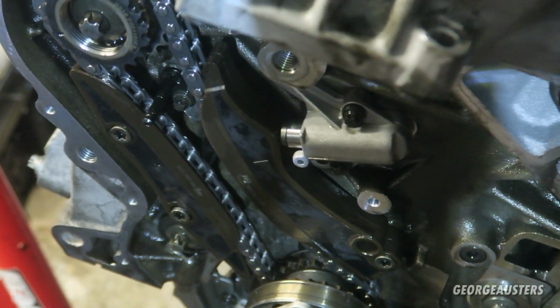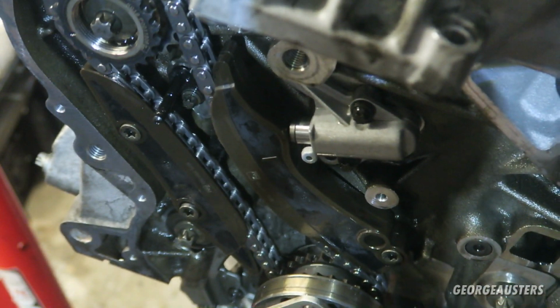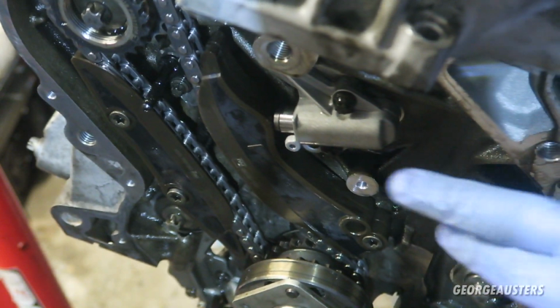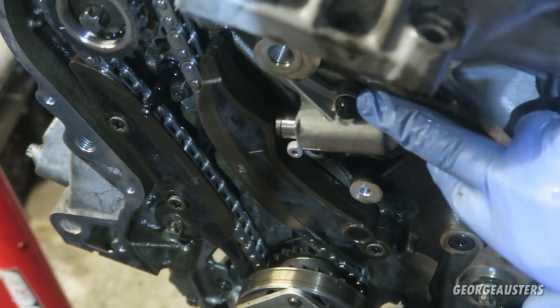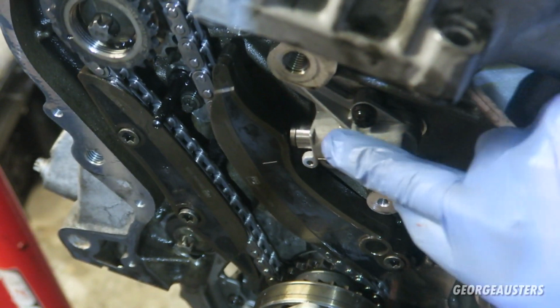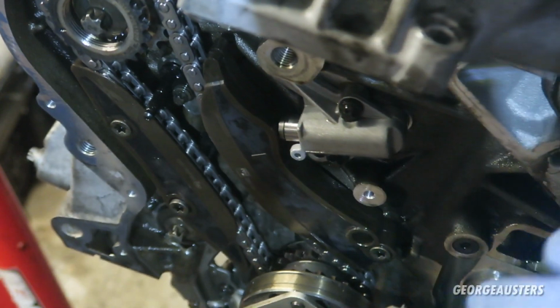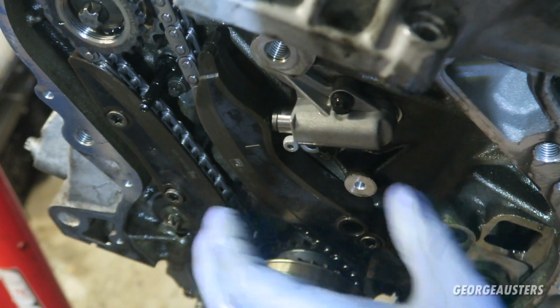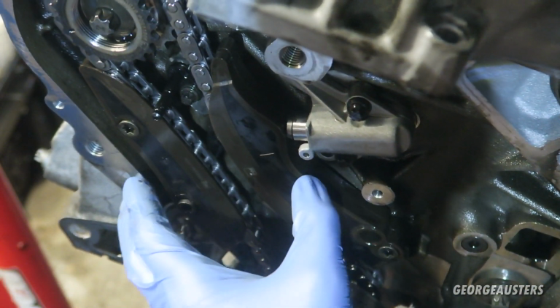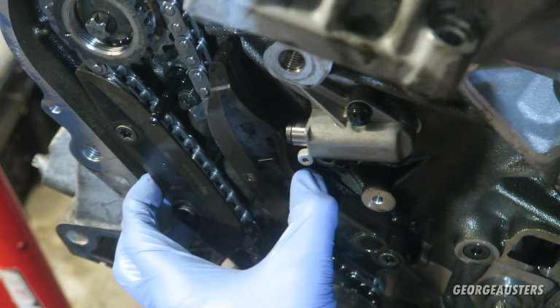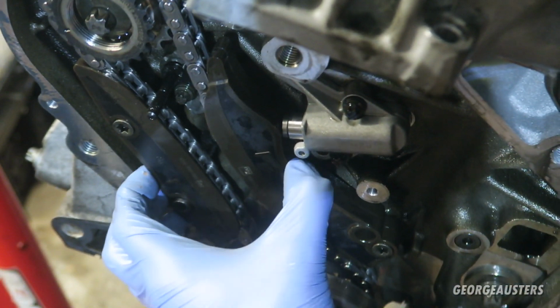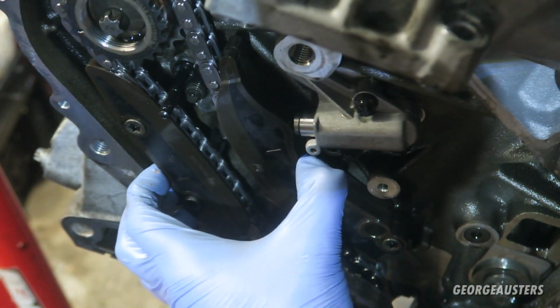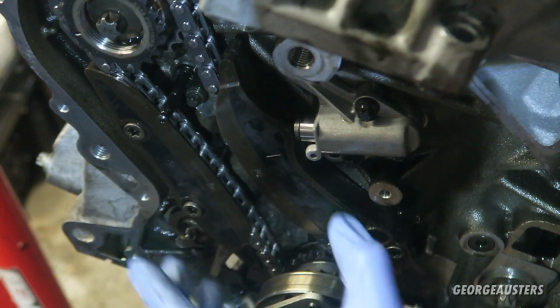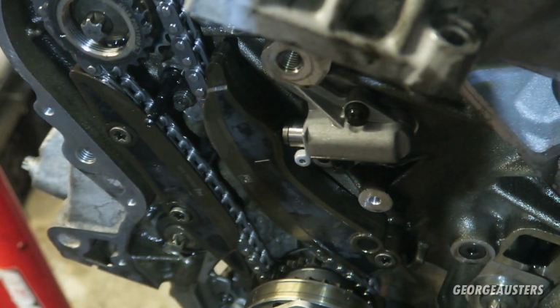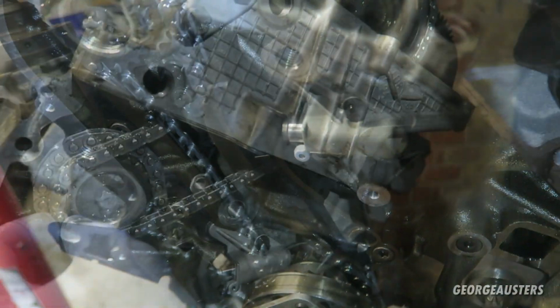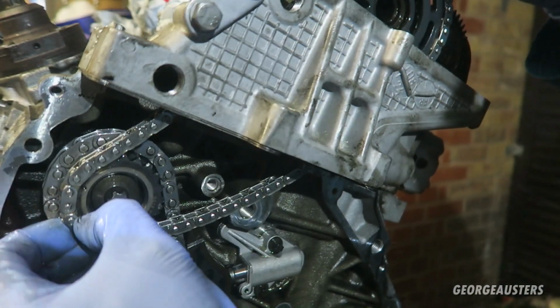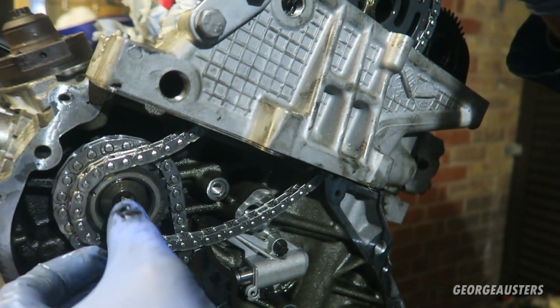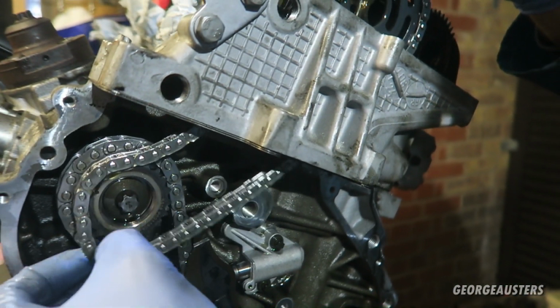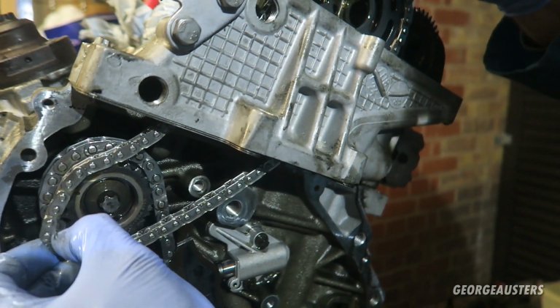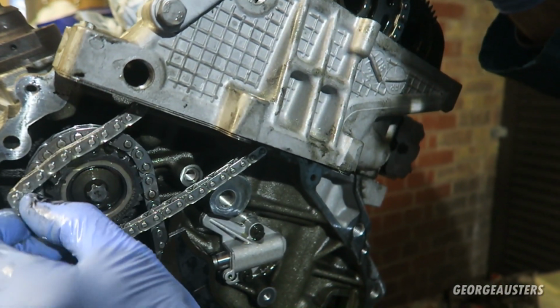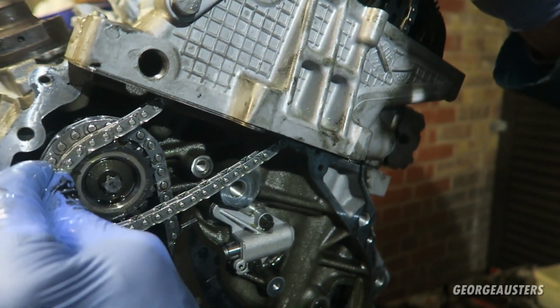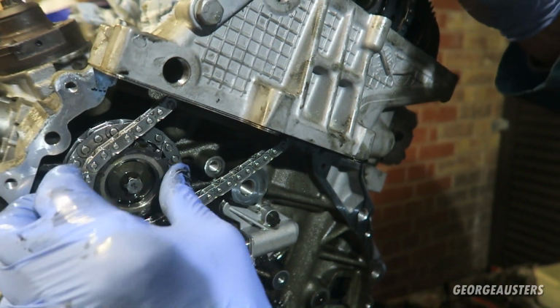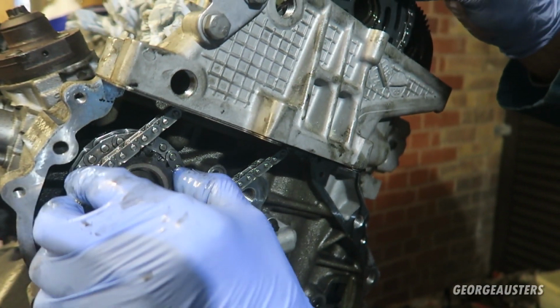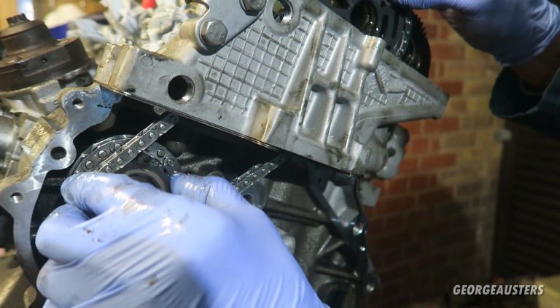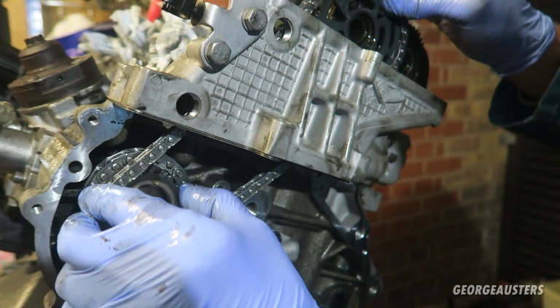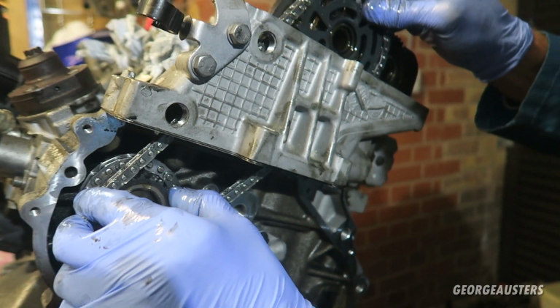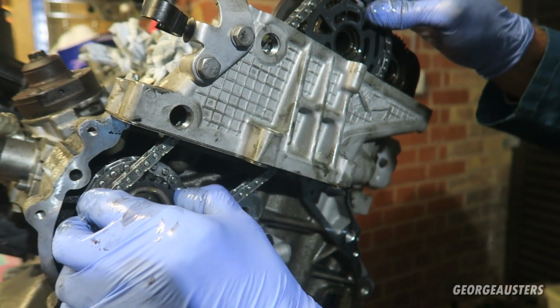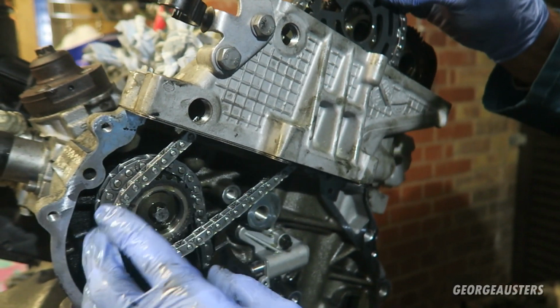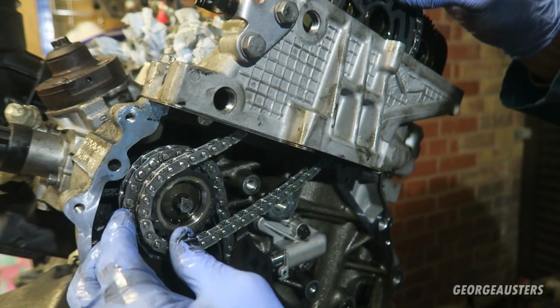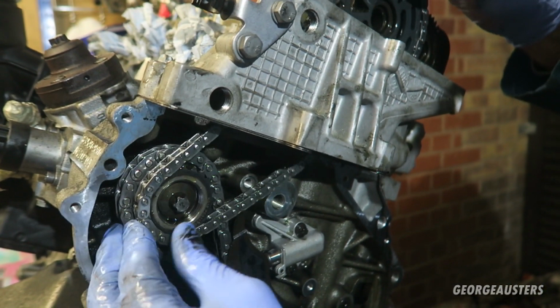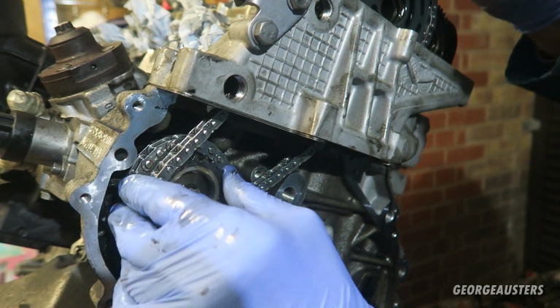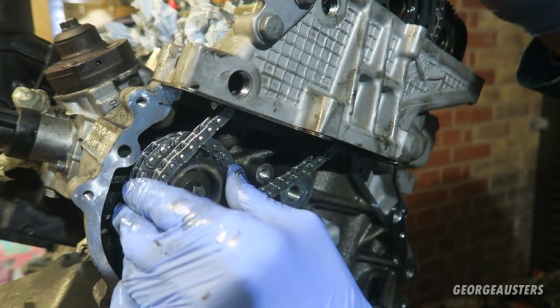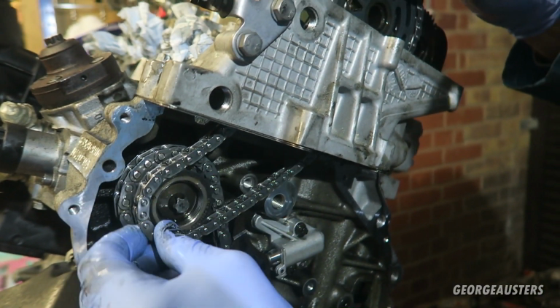The tensioner pin can just be pulled out and we'll see the chain is now in tension. You can see that needs to go around with the tooth now — you've got a bit more.